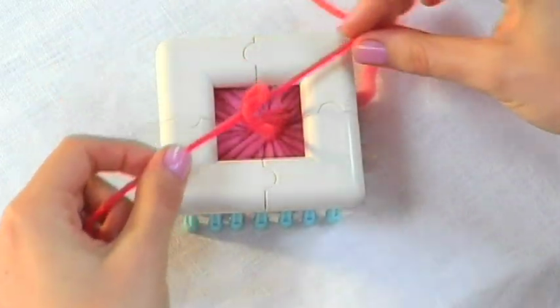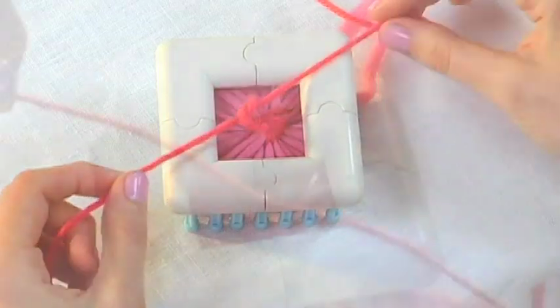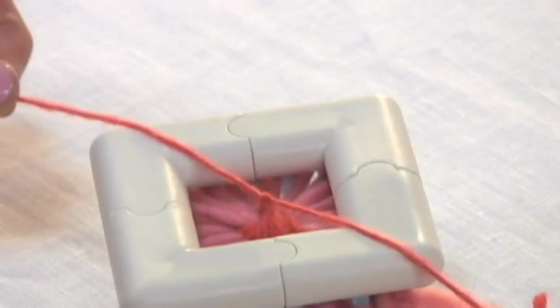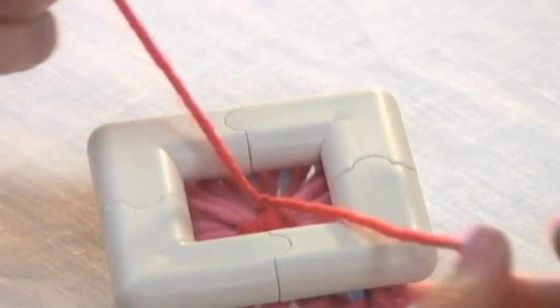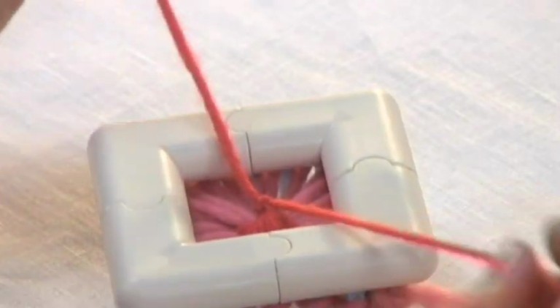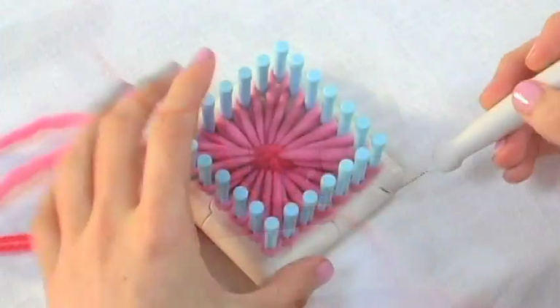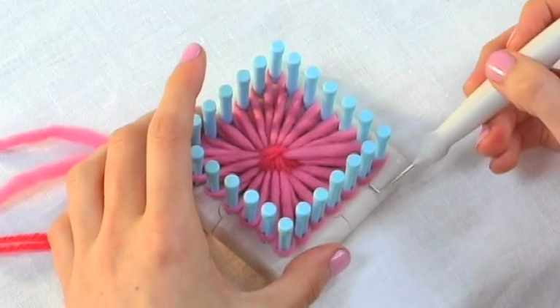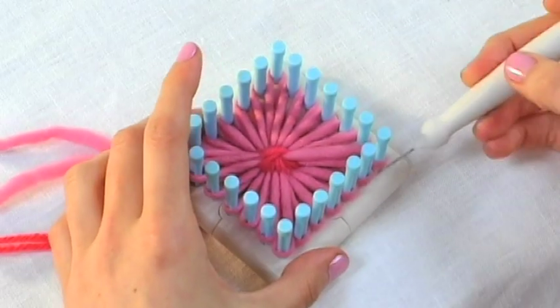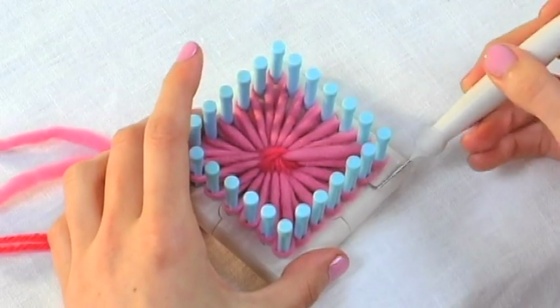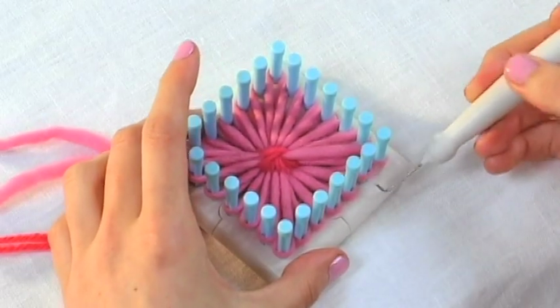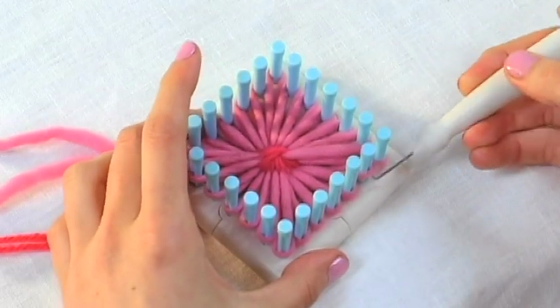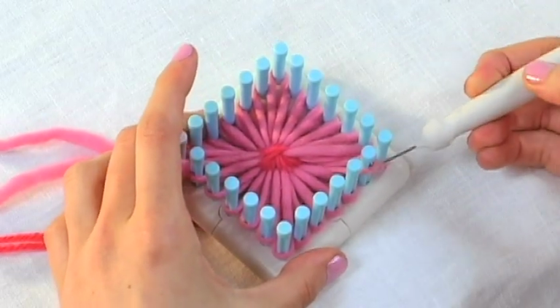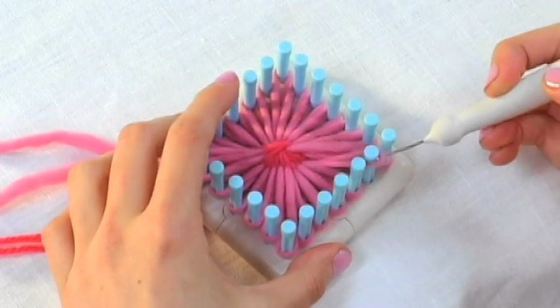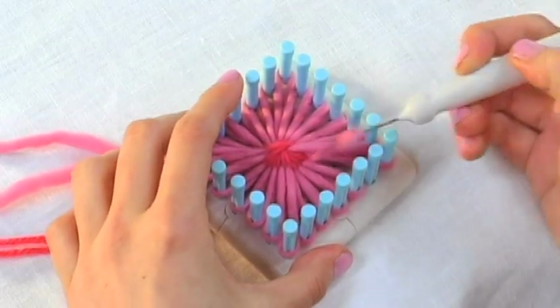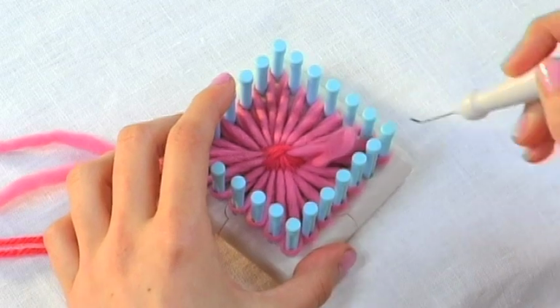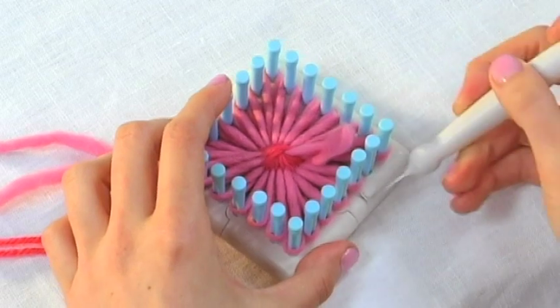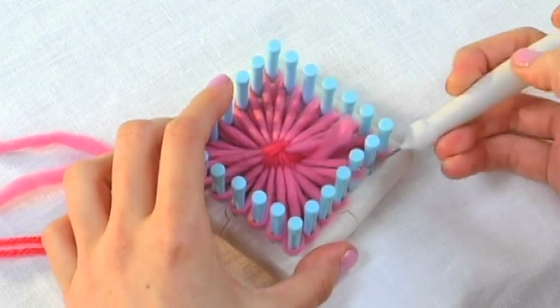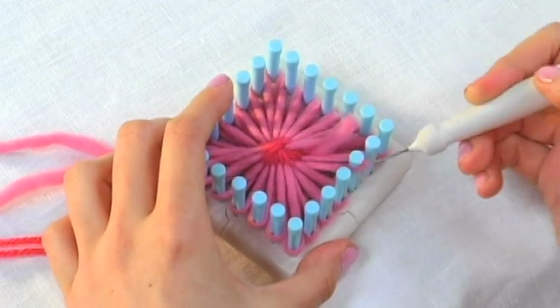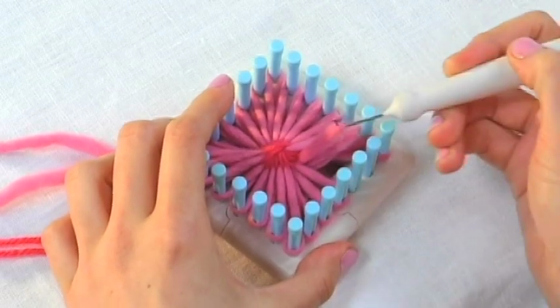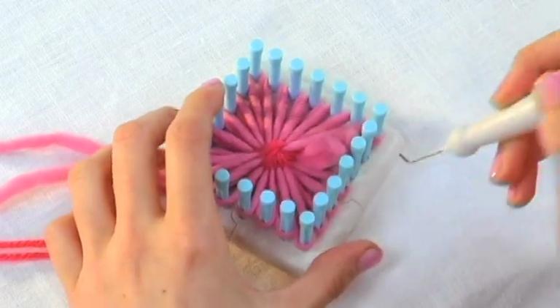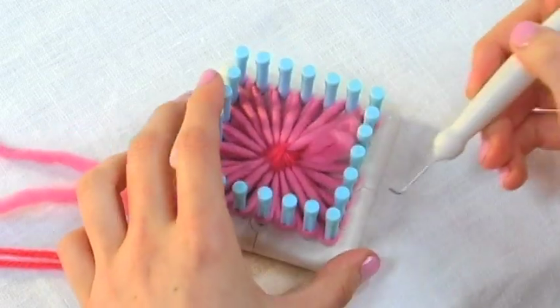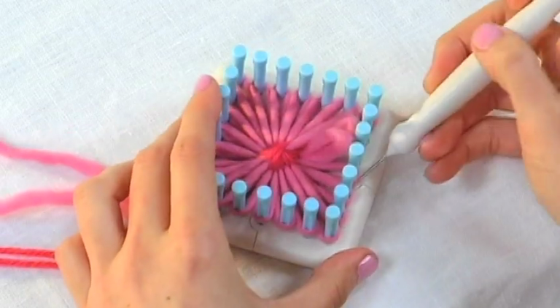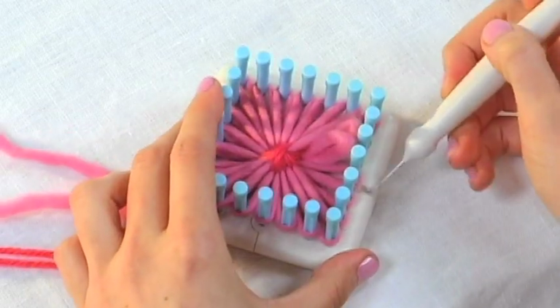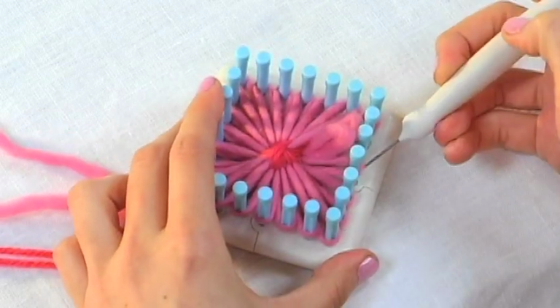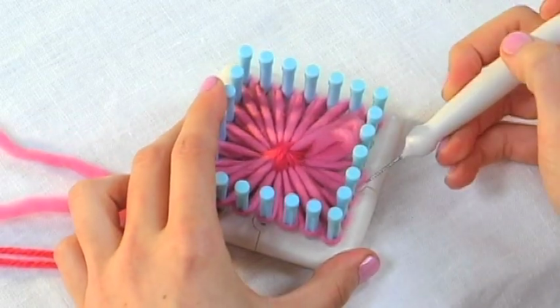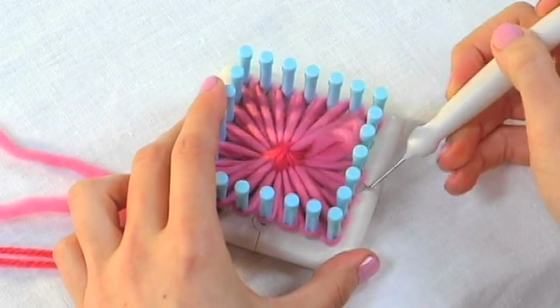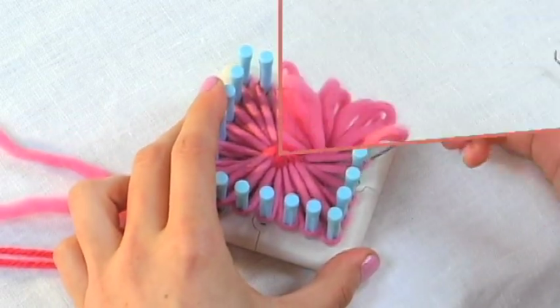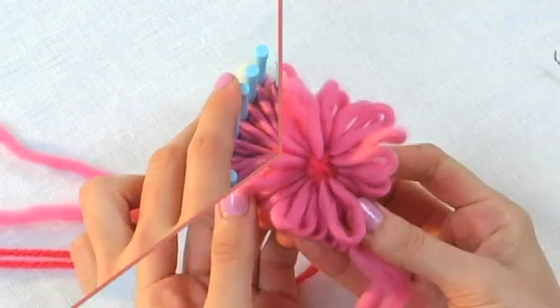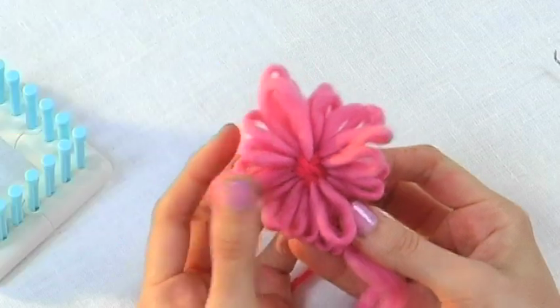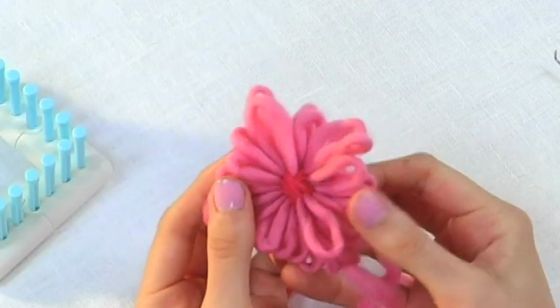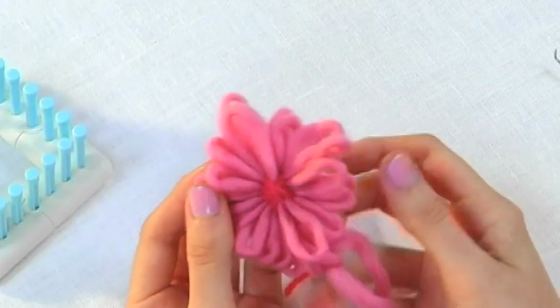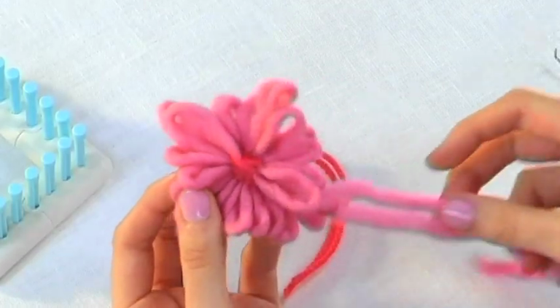Now we're ready to take the rosette off the loom. It's really easy — you just pull the loops off. Now you have your finished rosette.